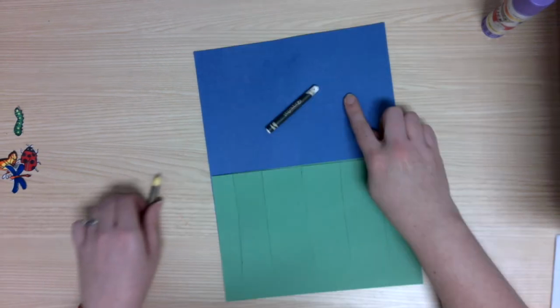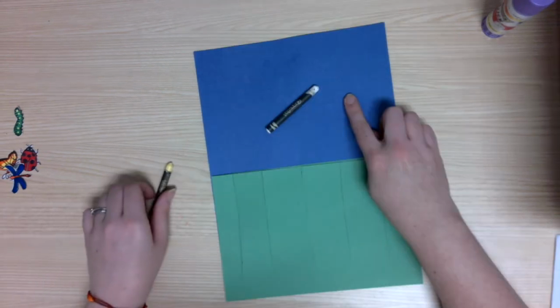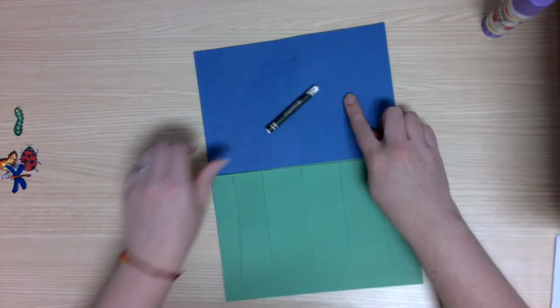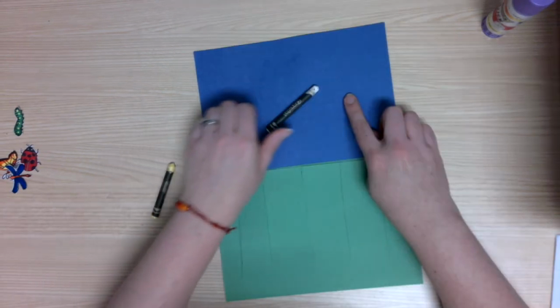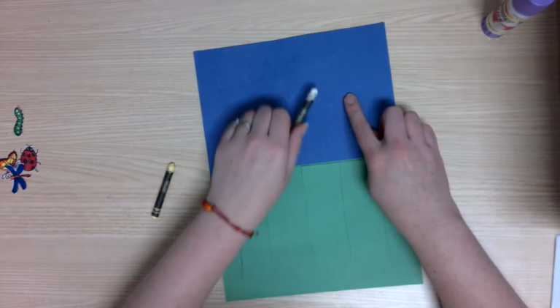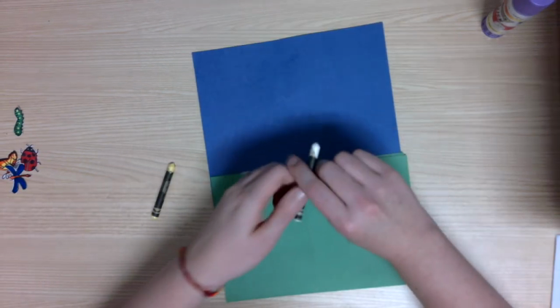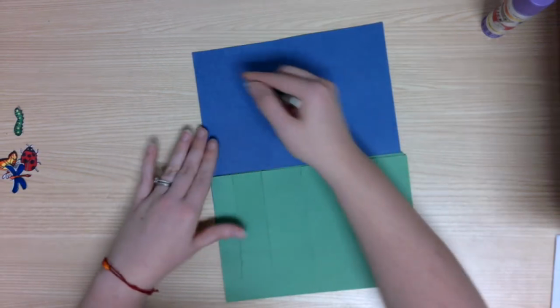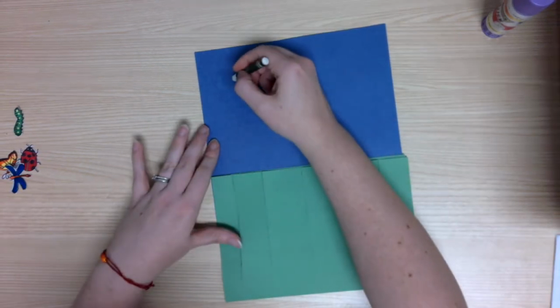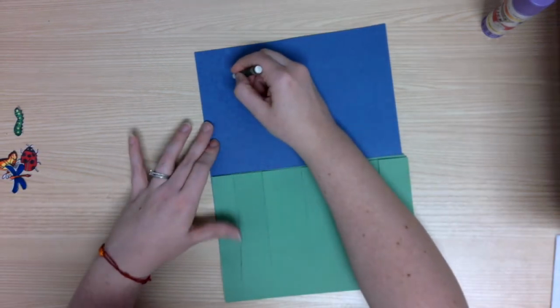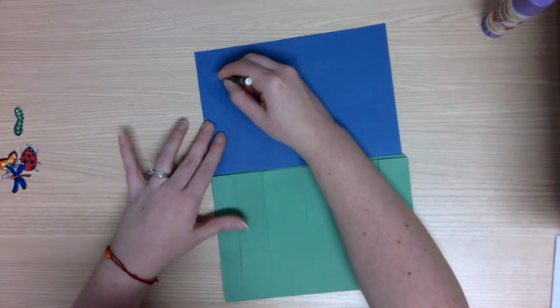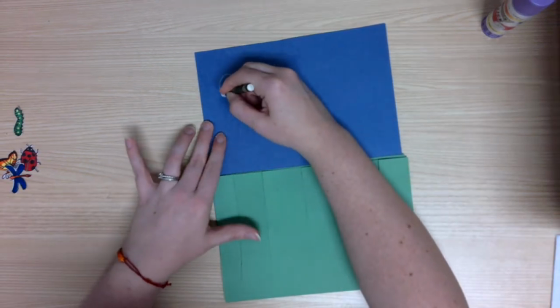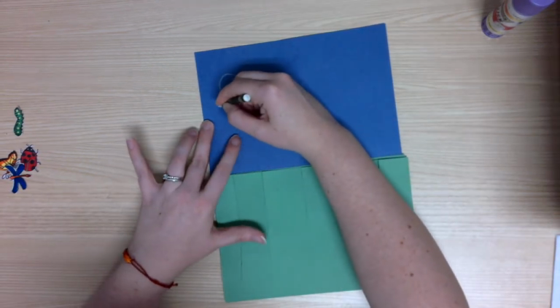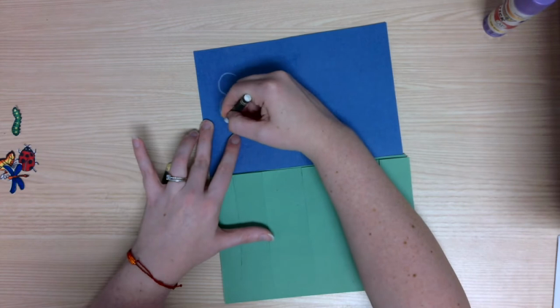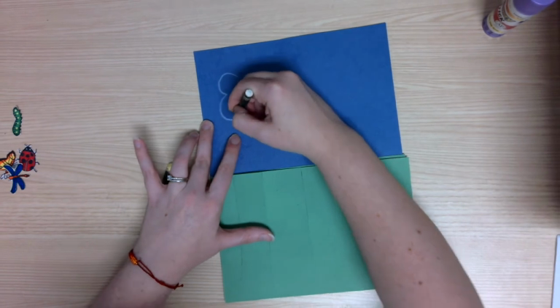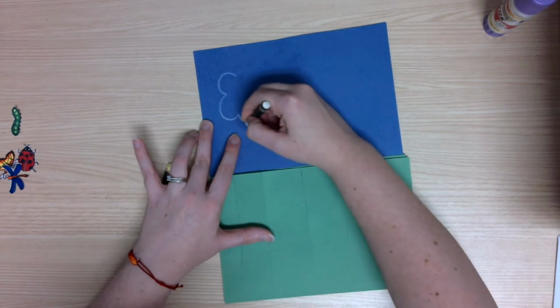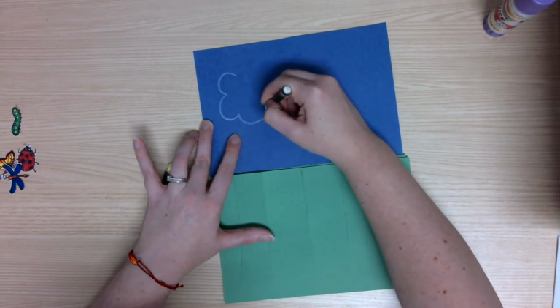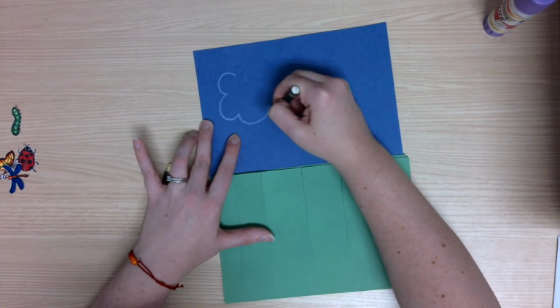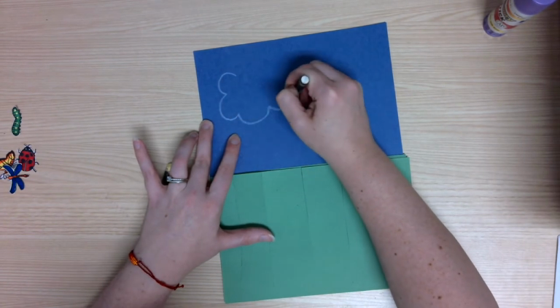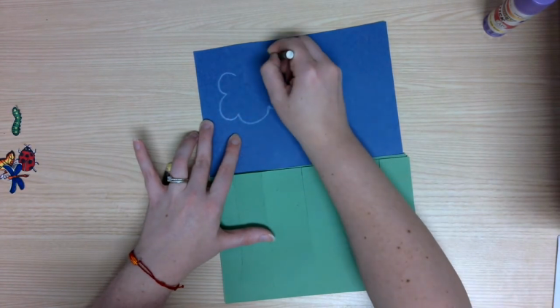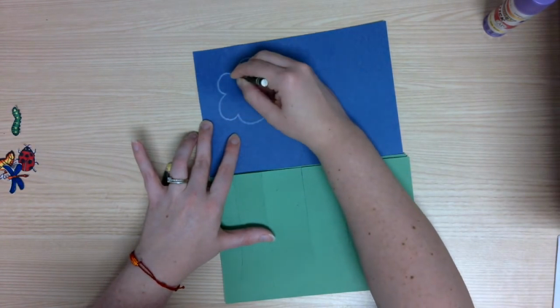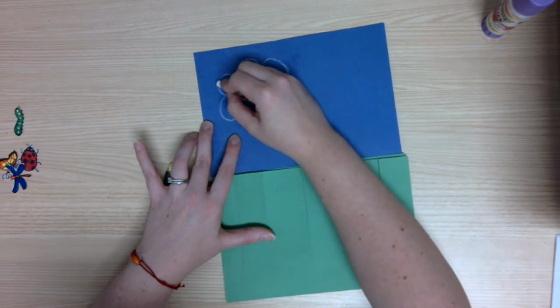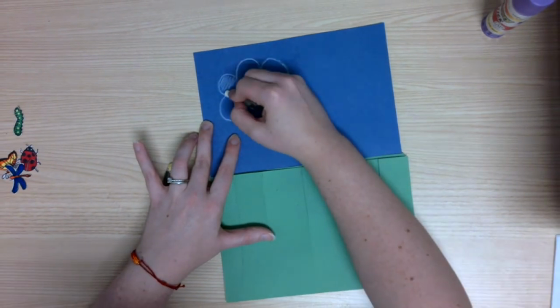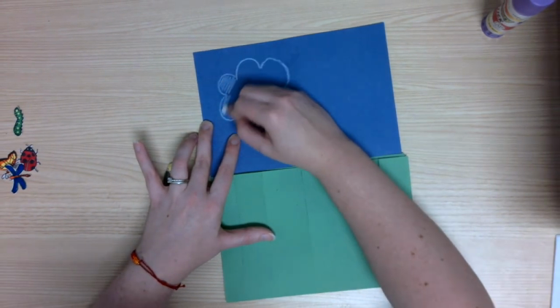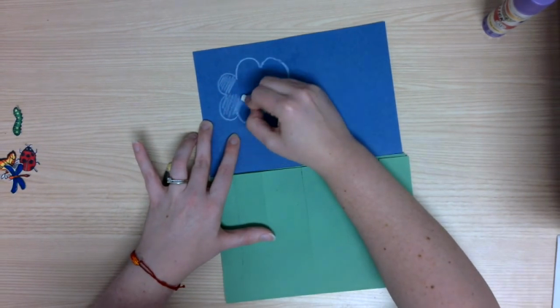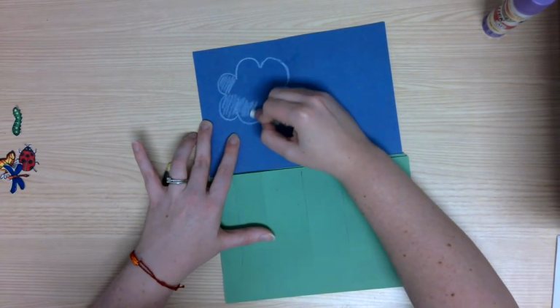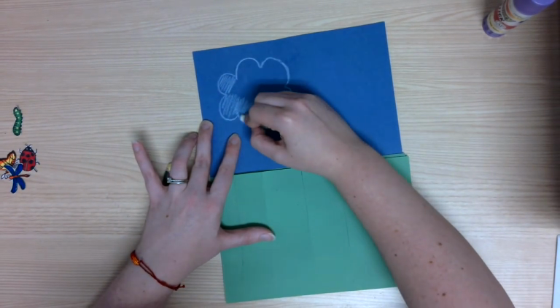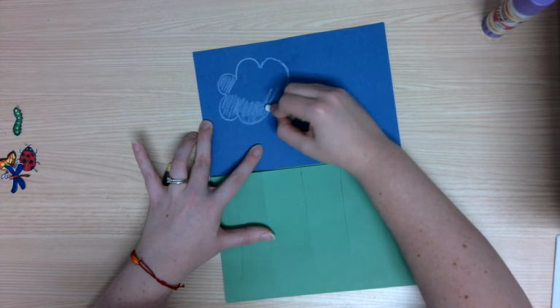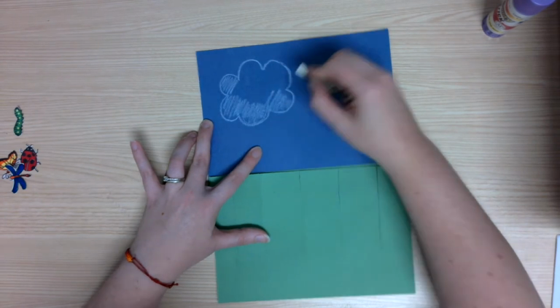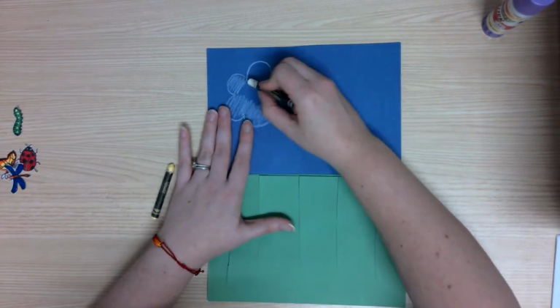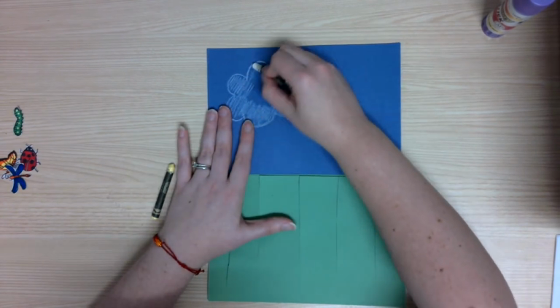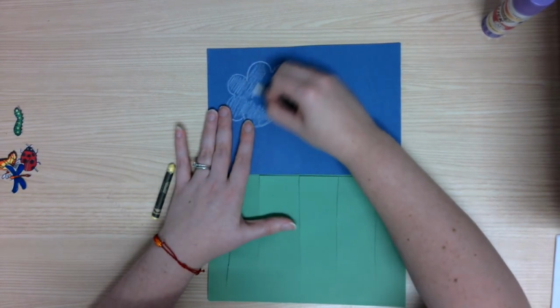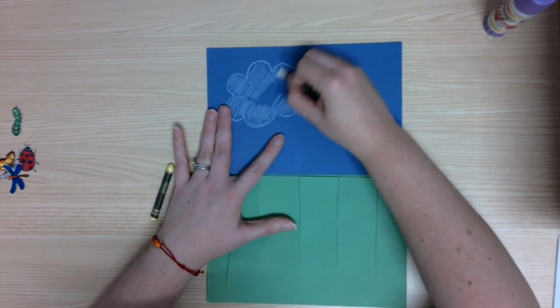Now we can add some things in our sky like clouds or a sun. You might even draw a bird or some butterflies. I'm going to use crayons, sketch out my clouds, and color them in.